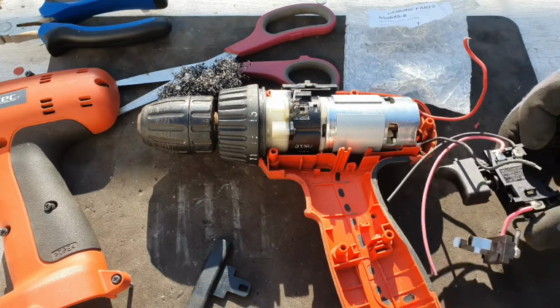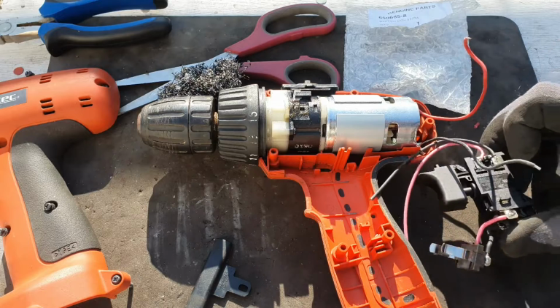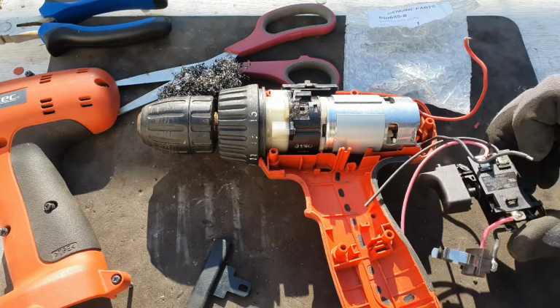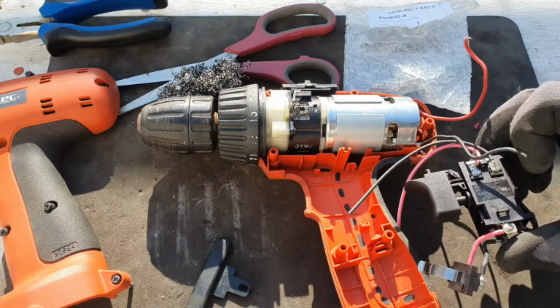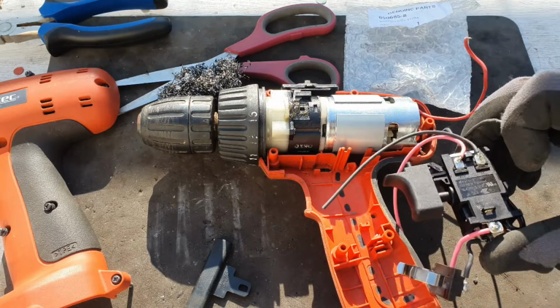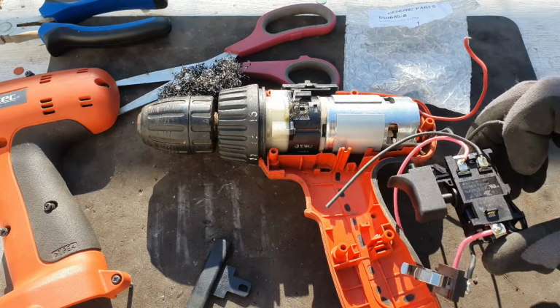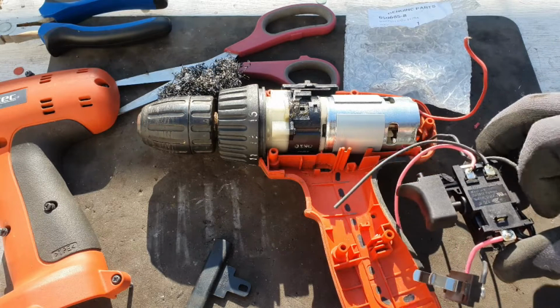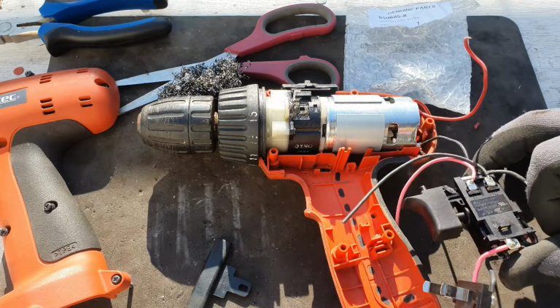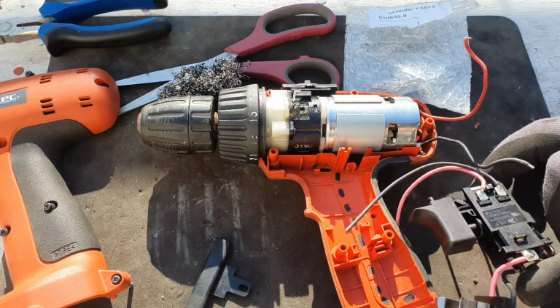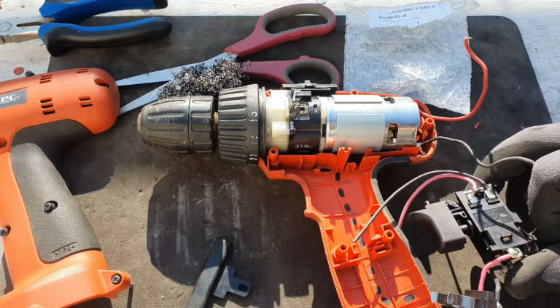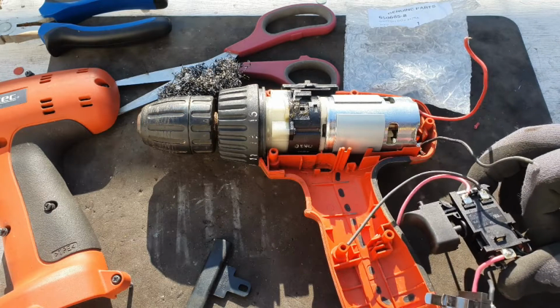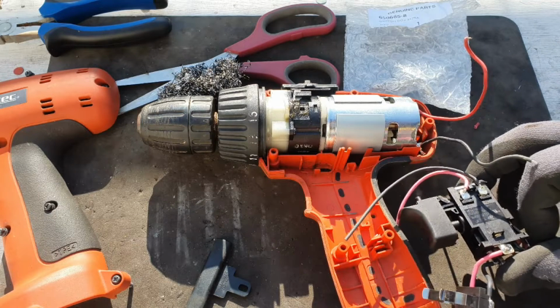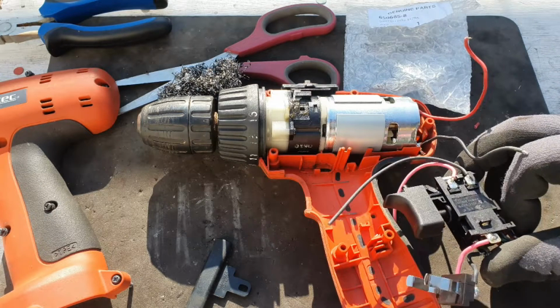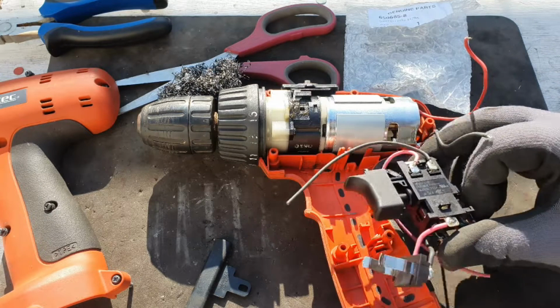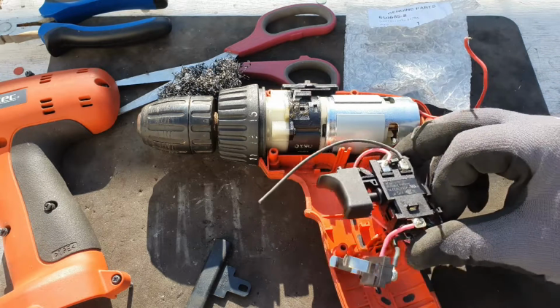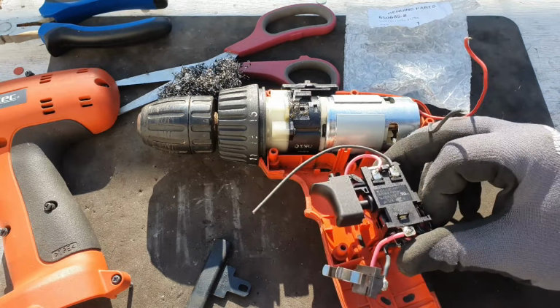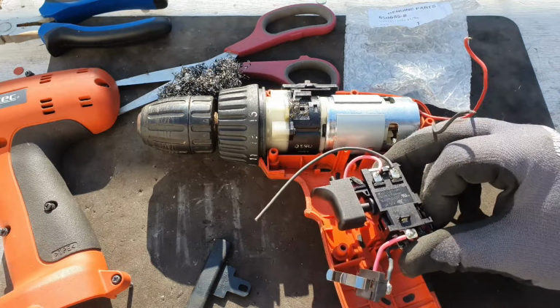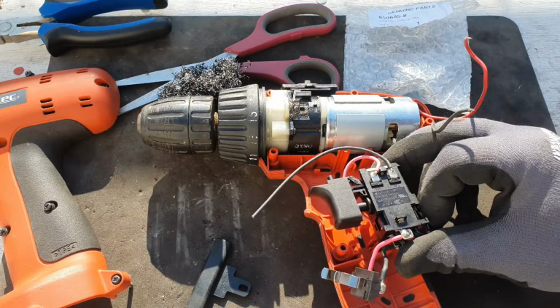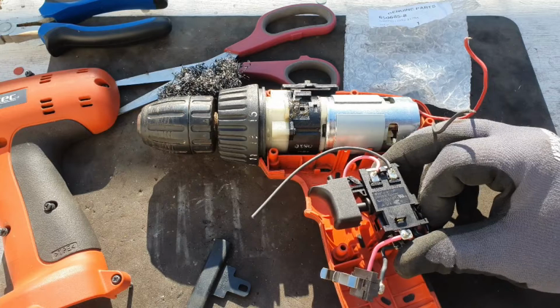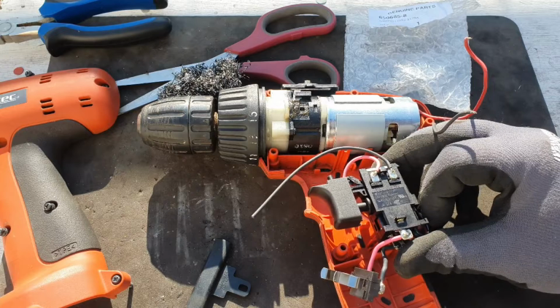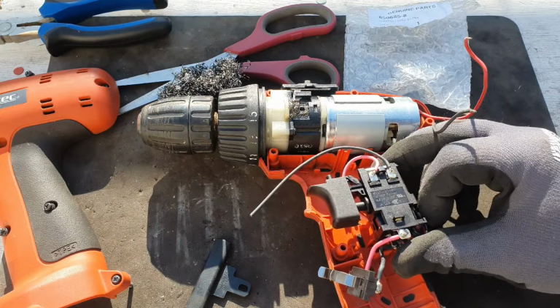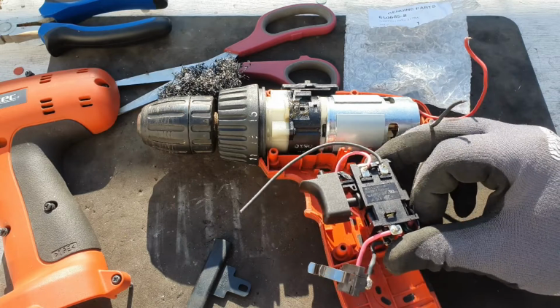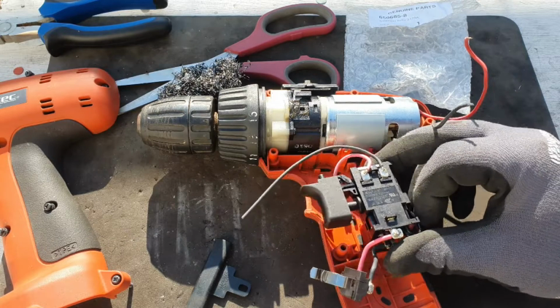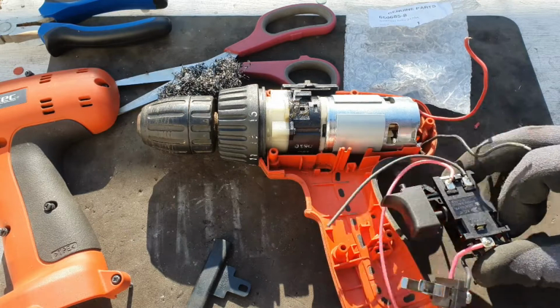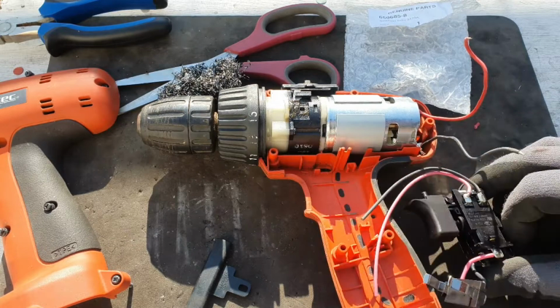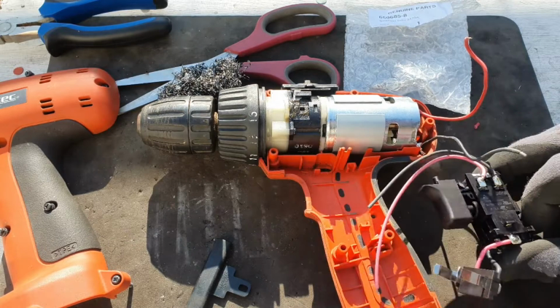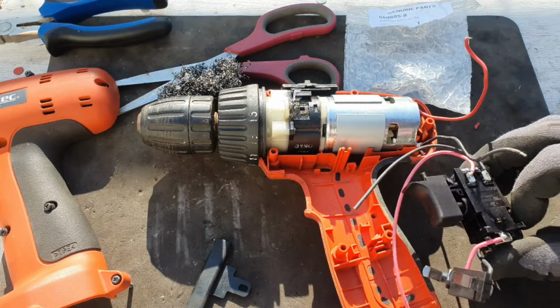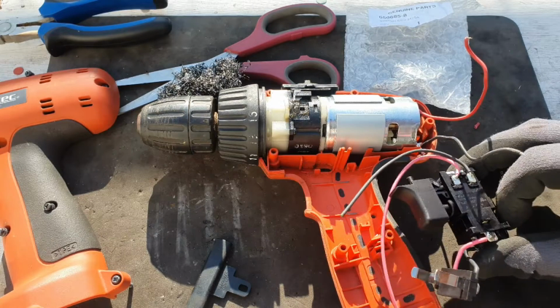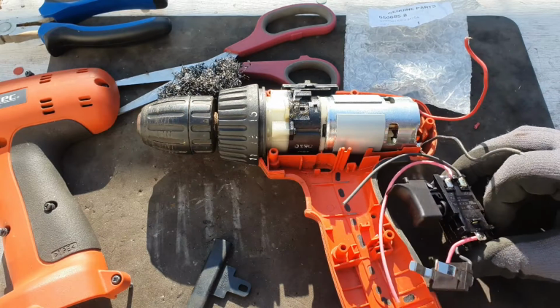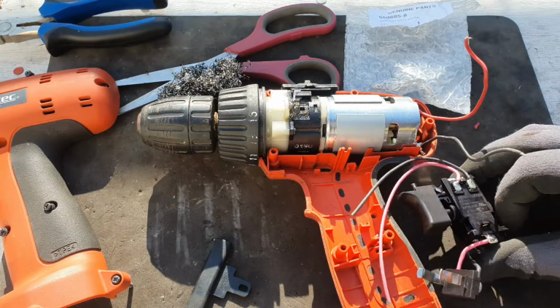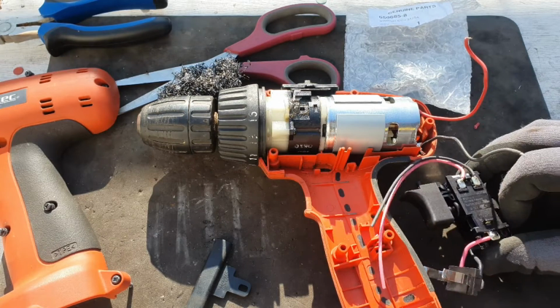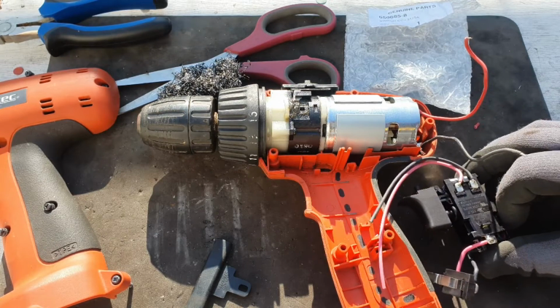Especially for Makita and Mac Tech and these kinds of things. So all I have to do is put that in and solder it into place and we're good to go.